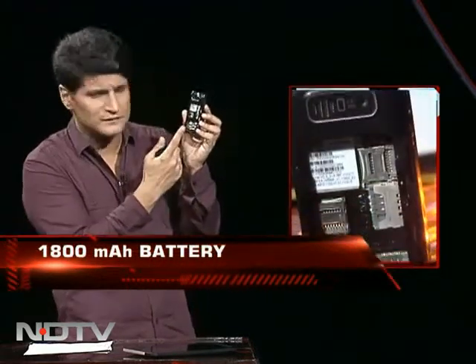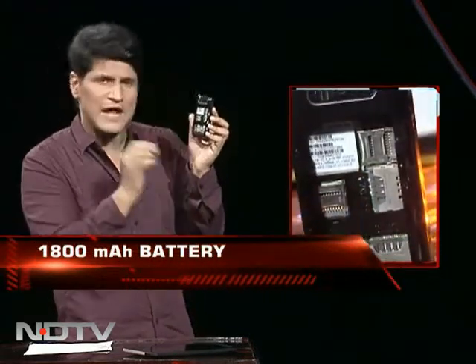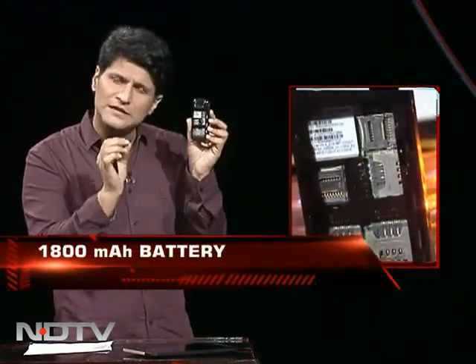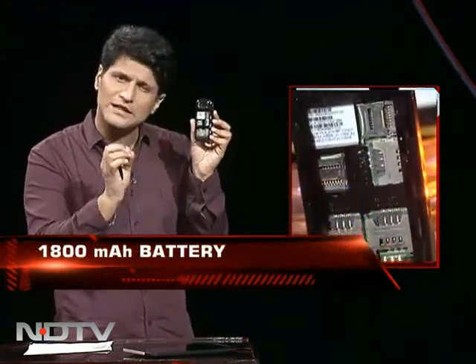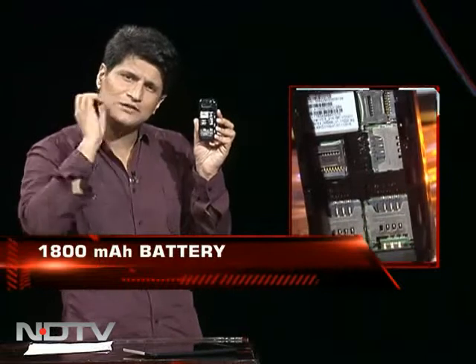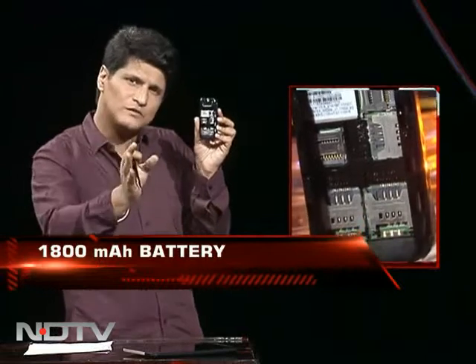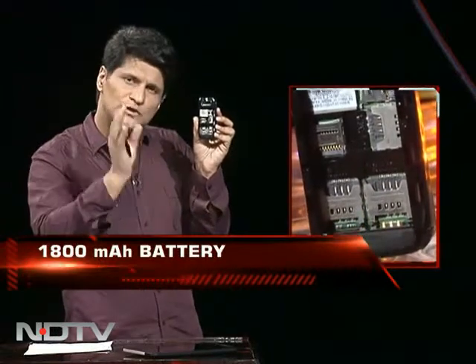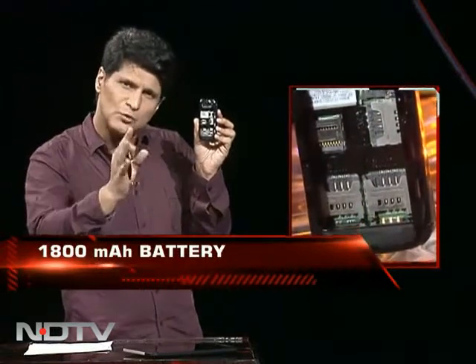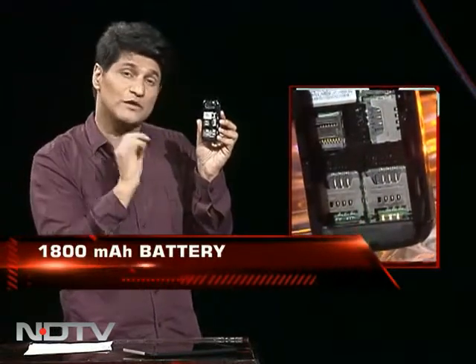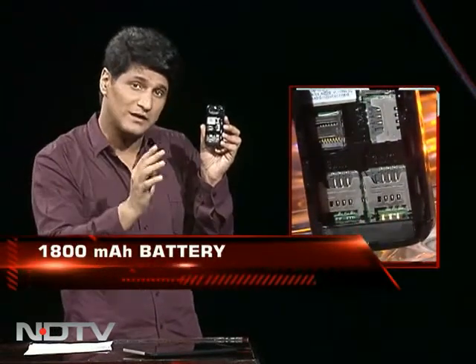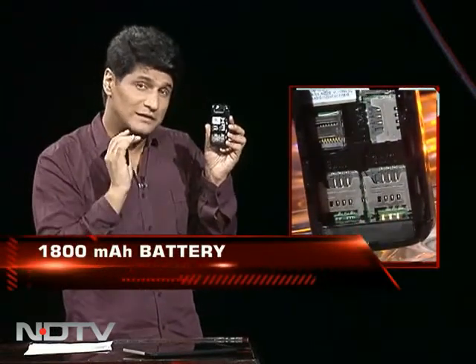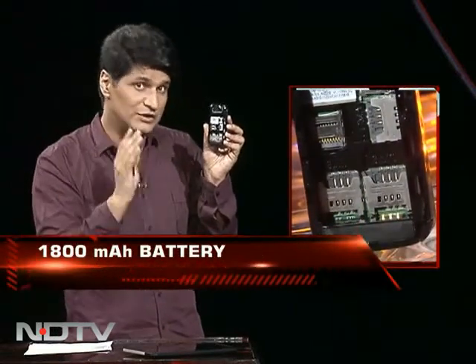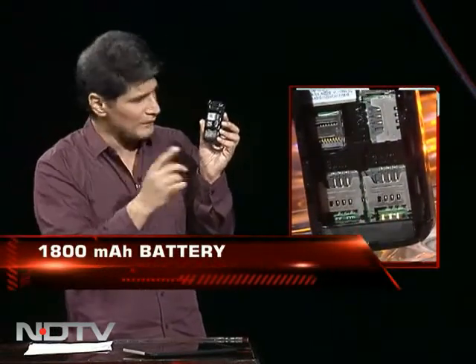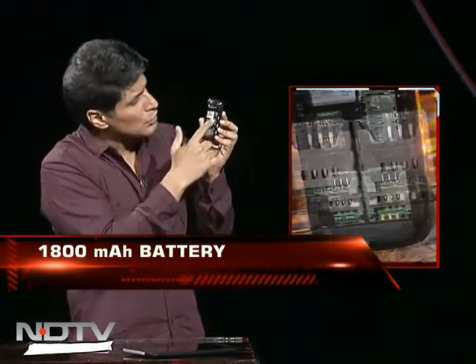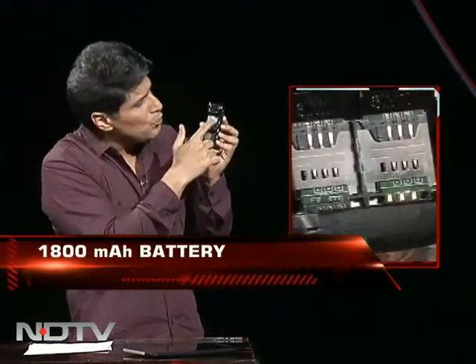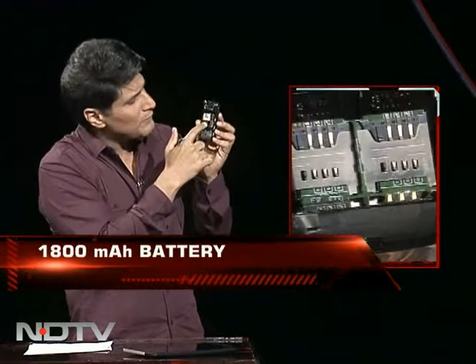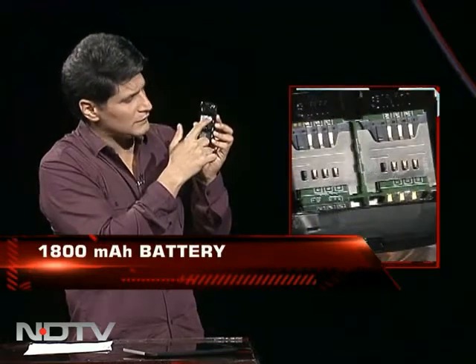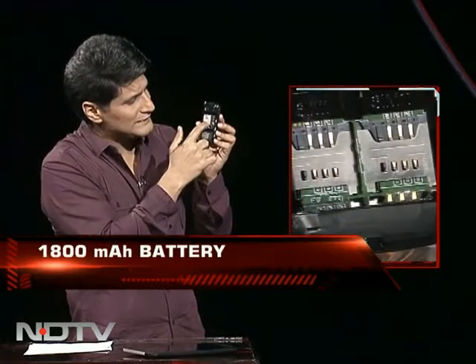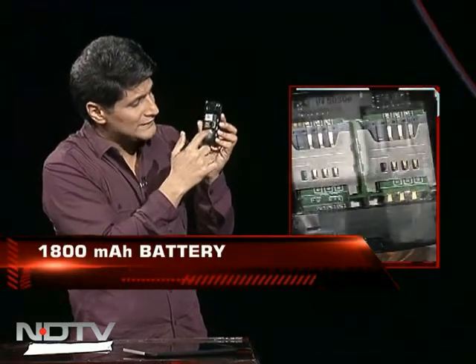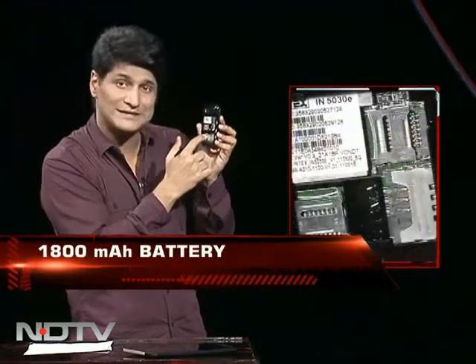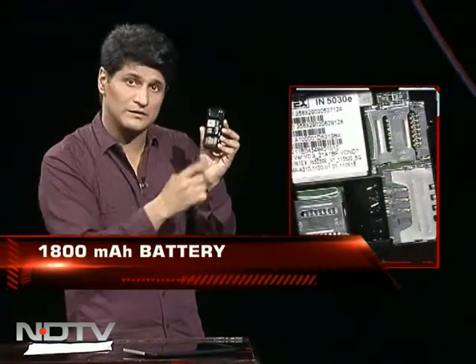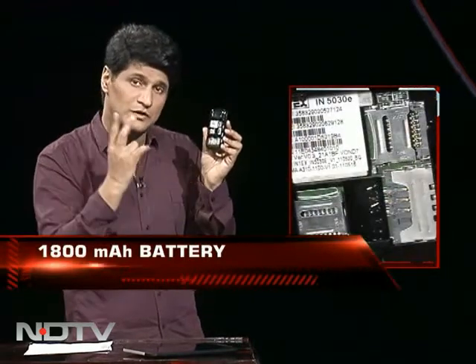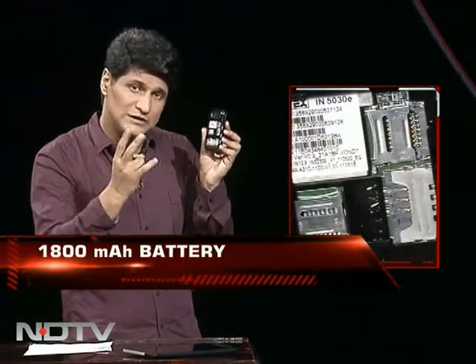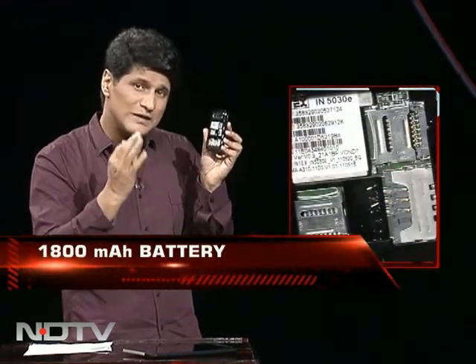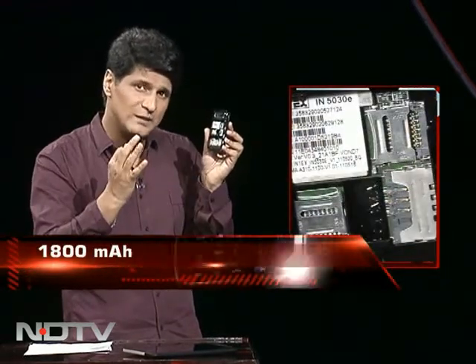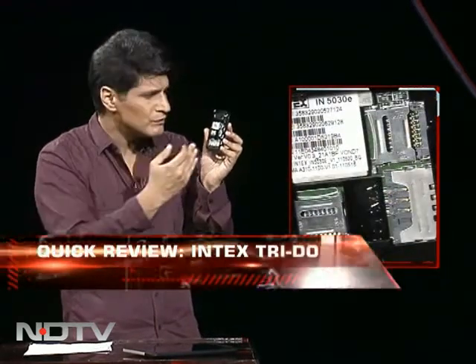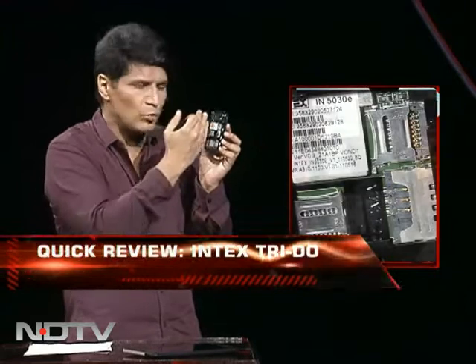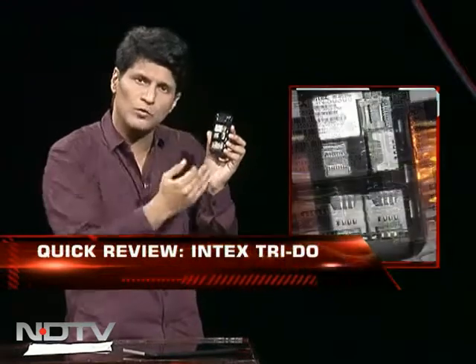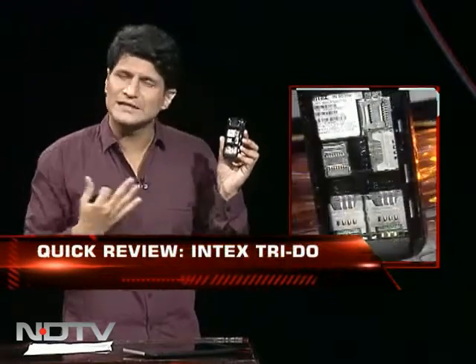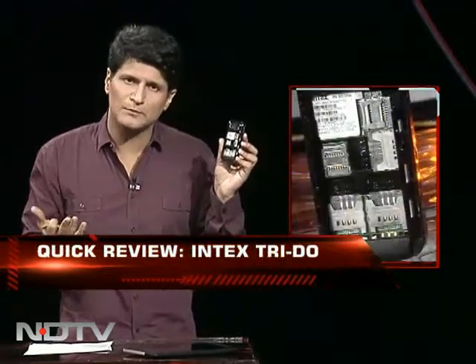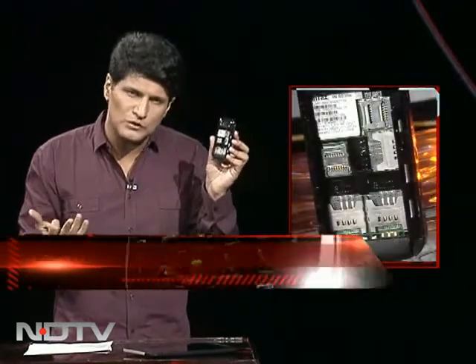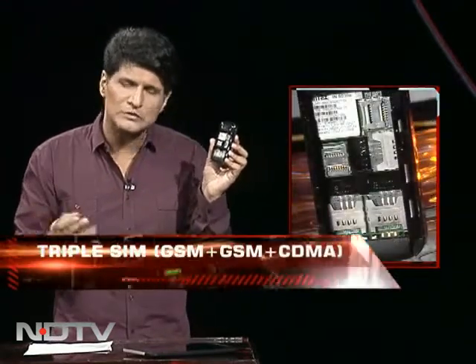Everything they could throw at this phone, they threw — whatever stuck, they shoved in. Two memory card slots, three SIM card slots — two GSM and one CDMA. This whole phone is nothing but ports.